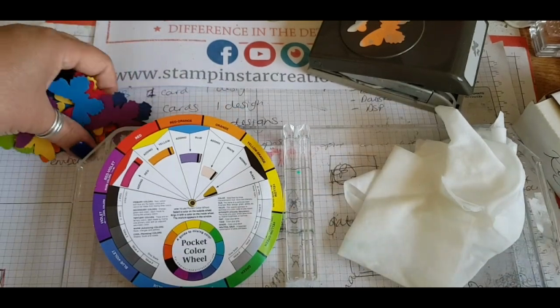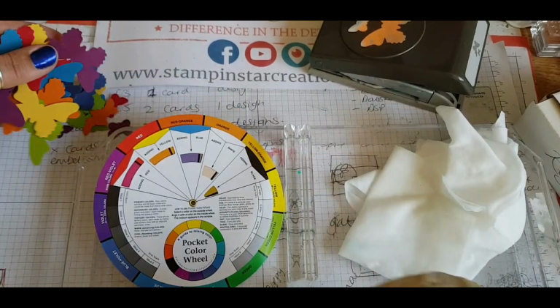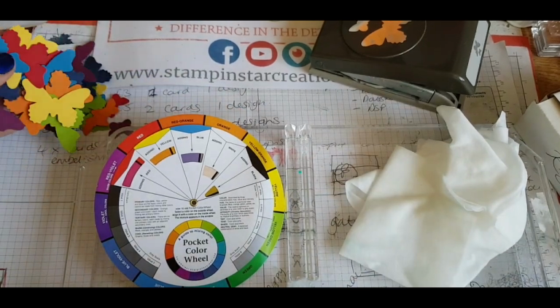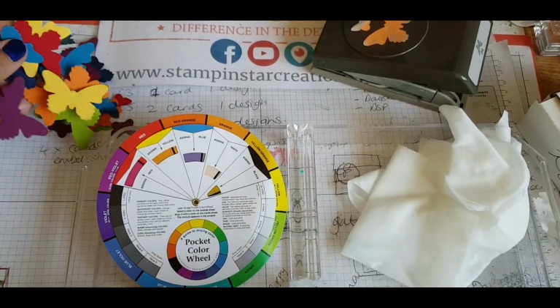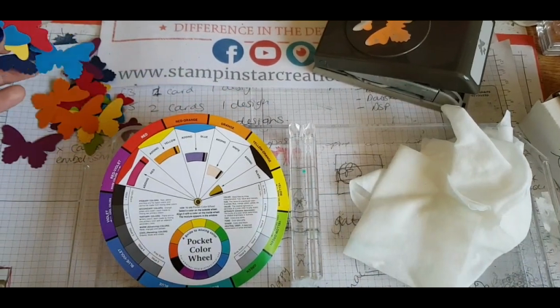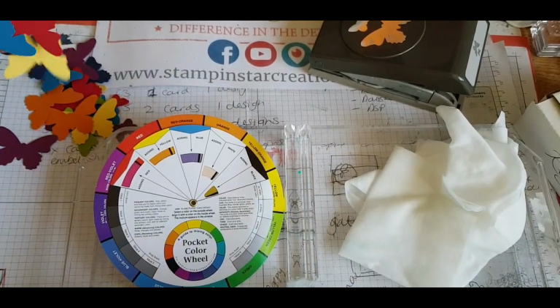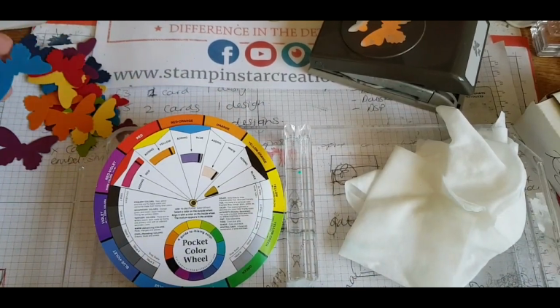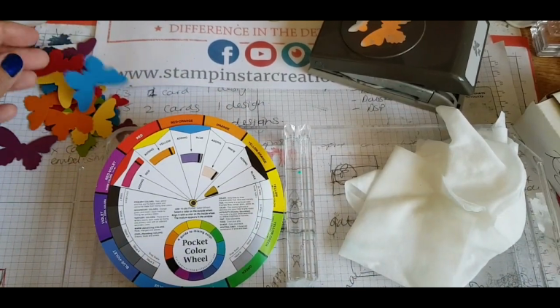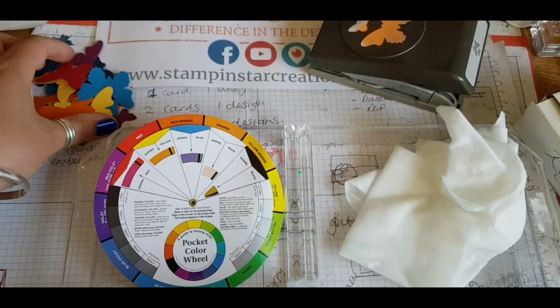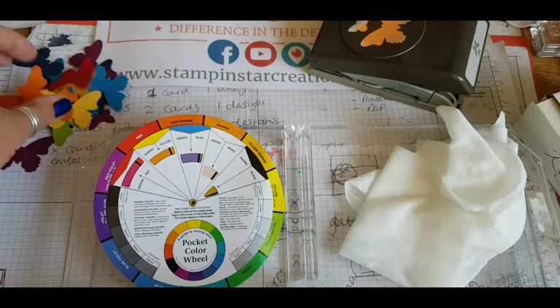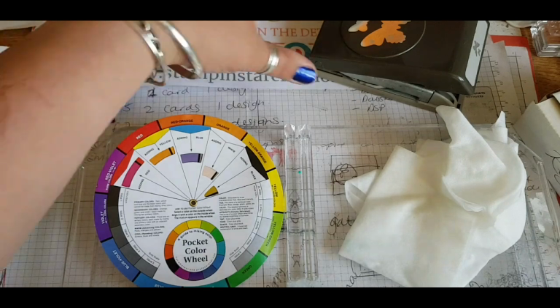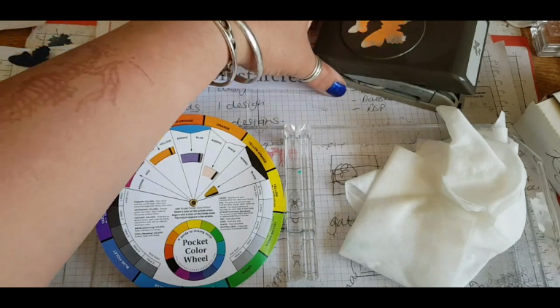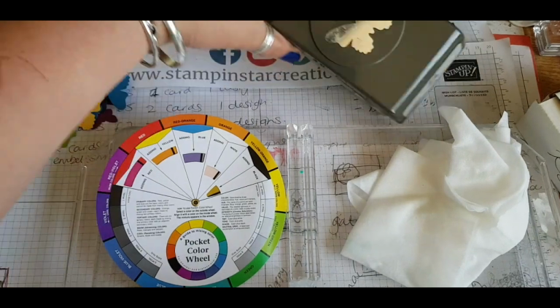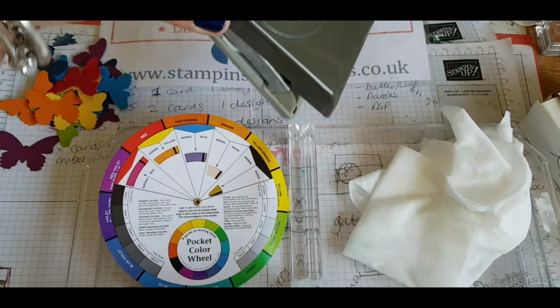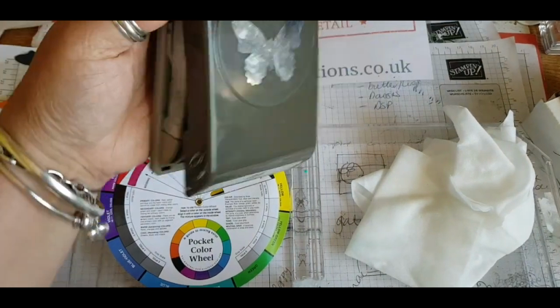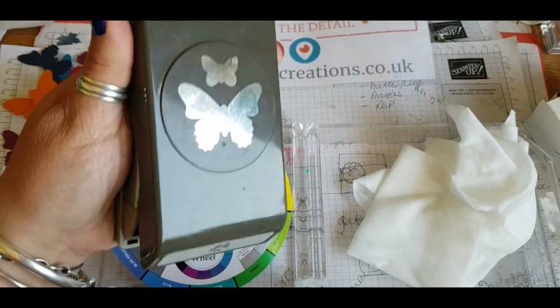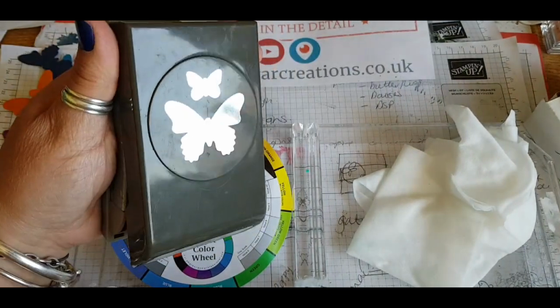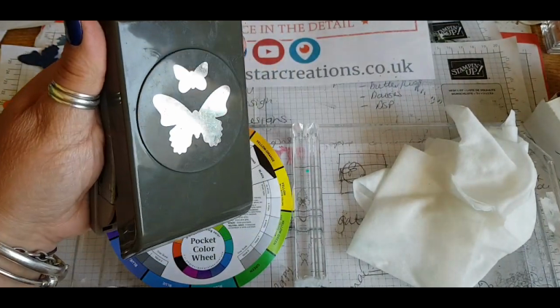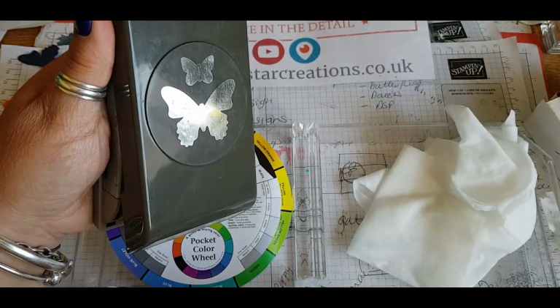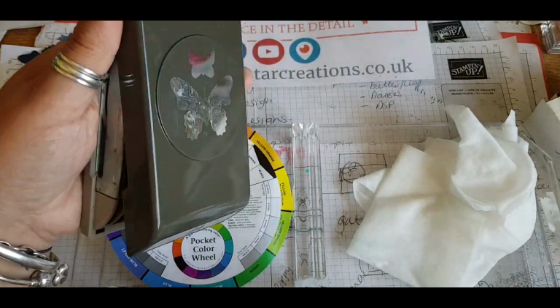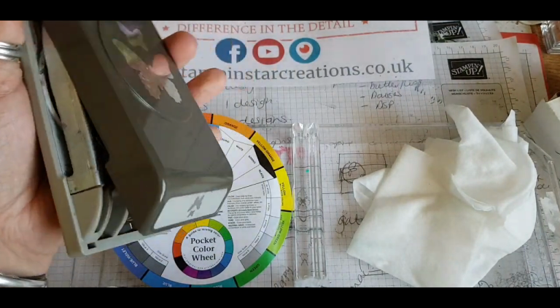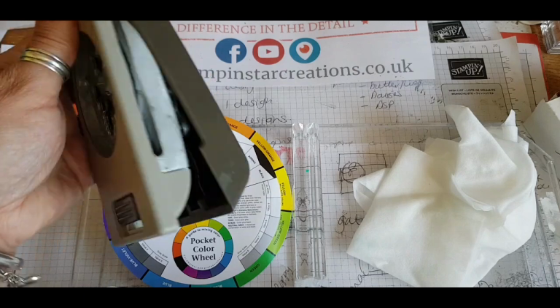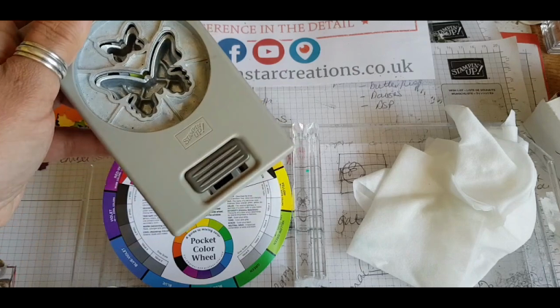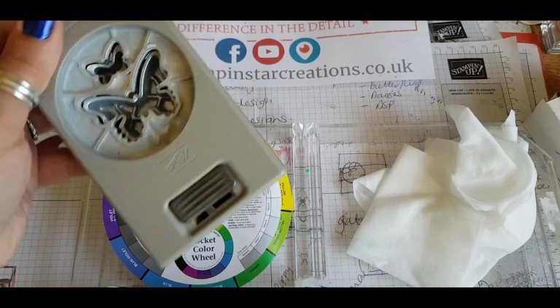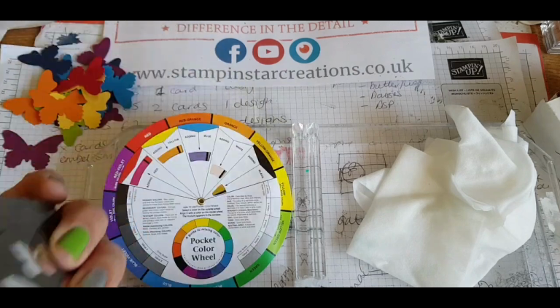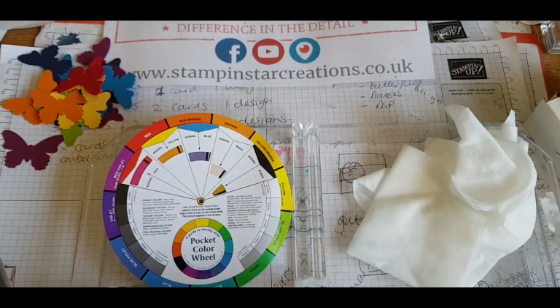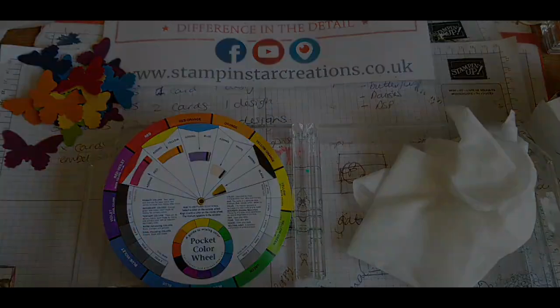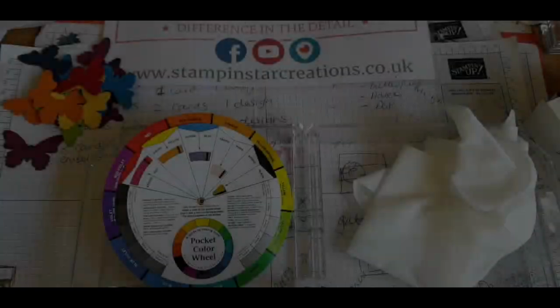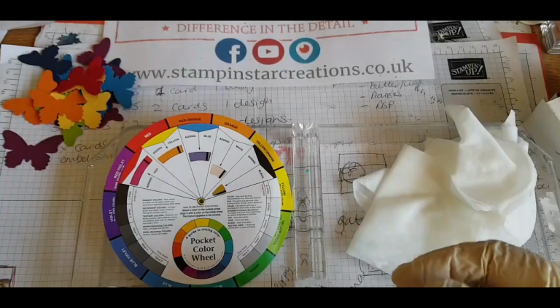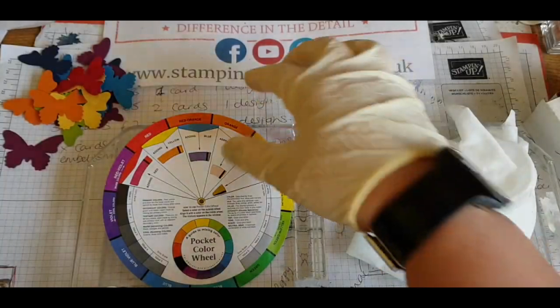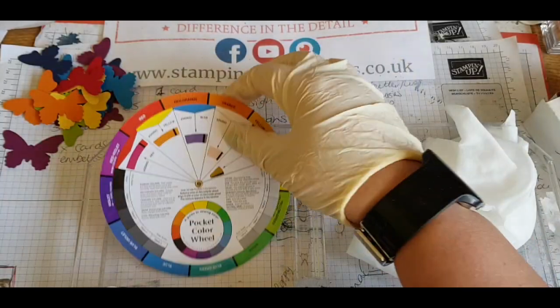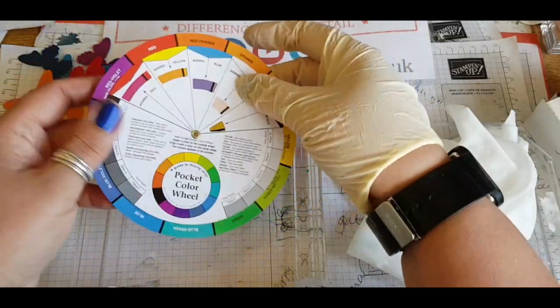I've gone ahead and cut out all those lovely colourful rainbow butterflies and that was using this butterfly punch here — this paper punch that cuts out all the shapes, and this is from Stampin' Up. It's a duet butterfly punch.